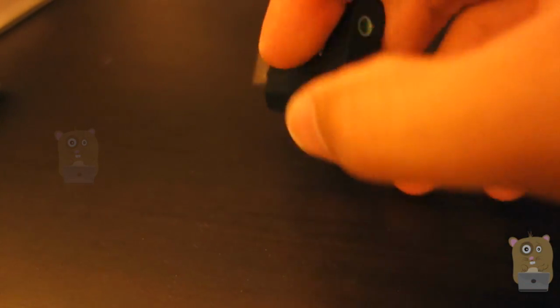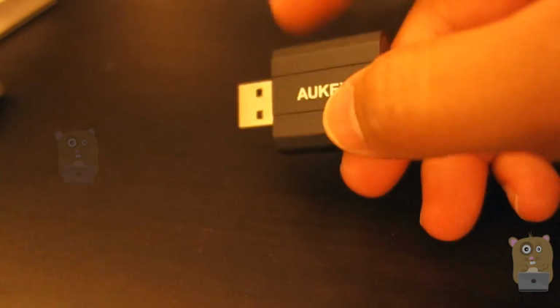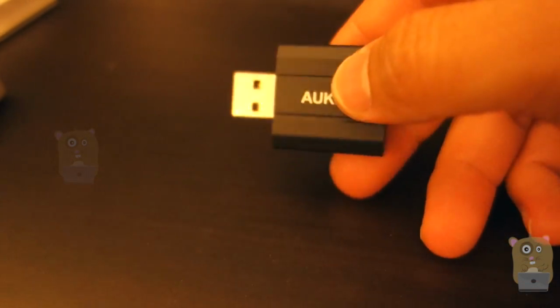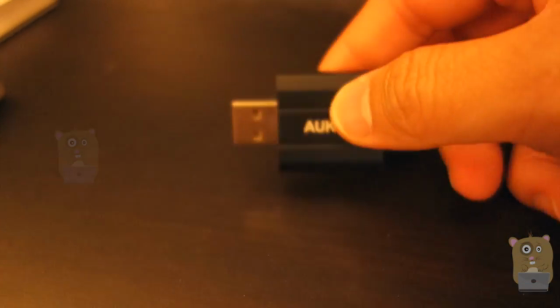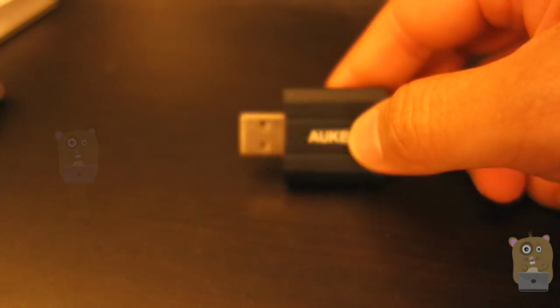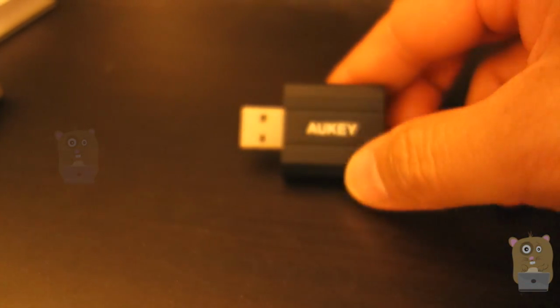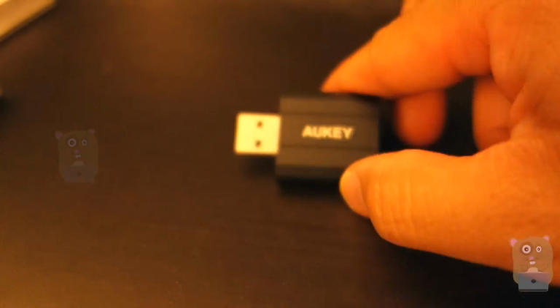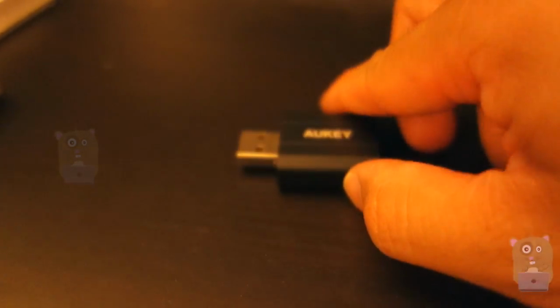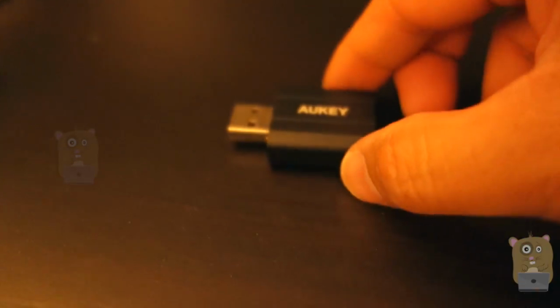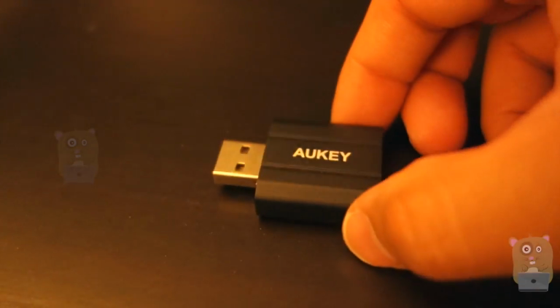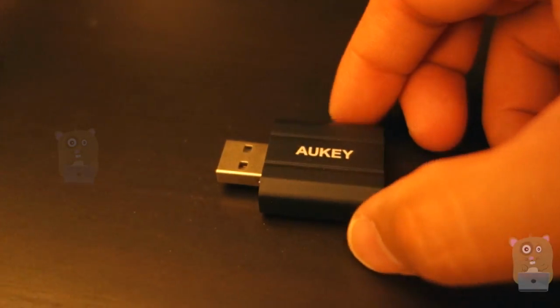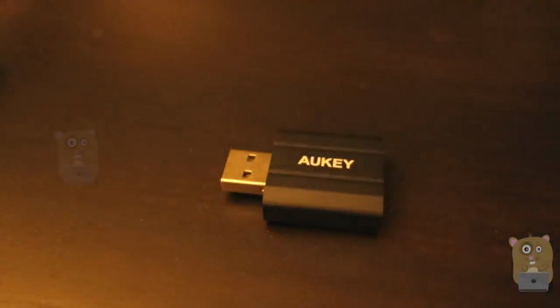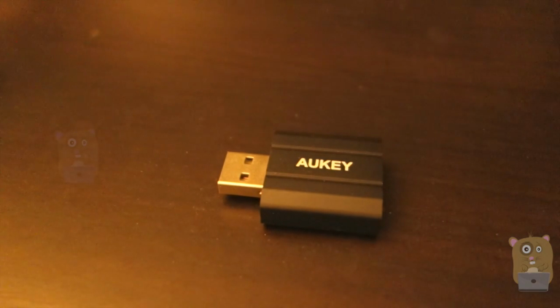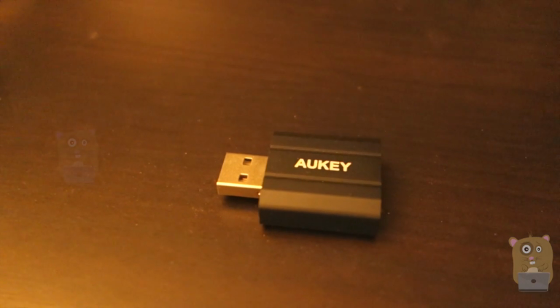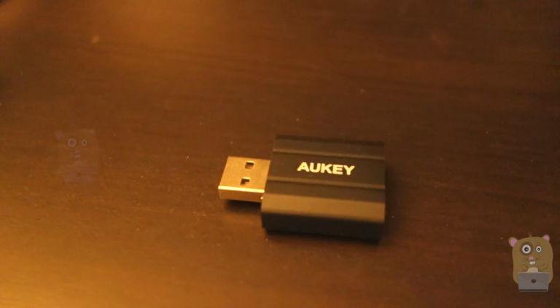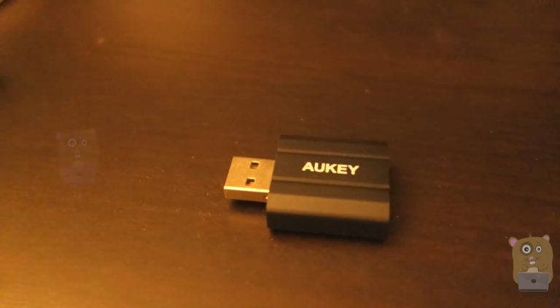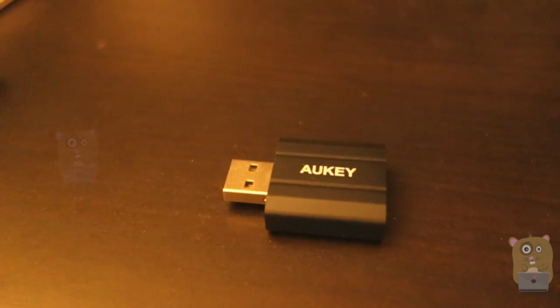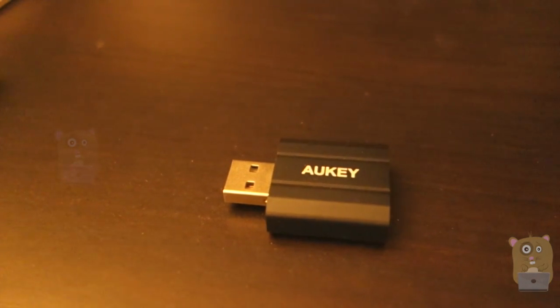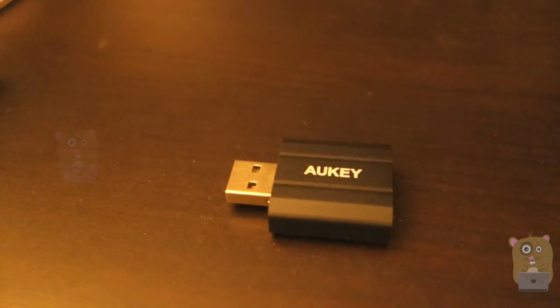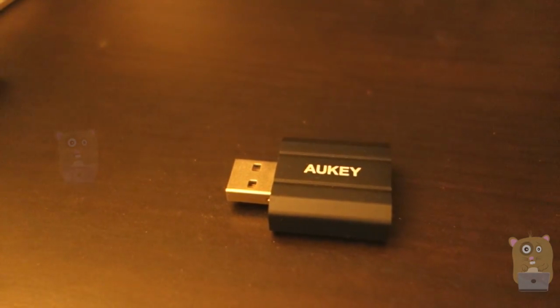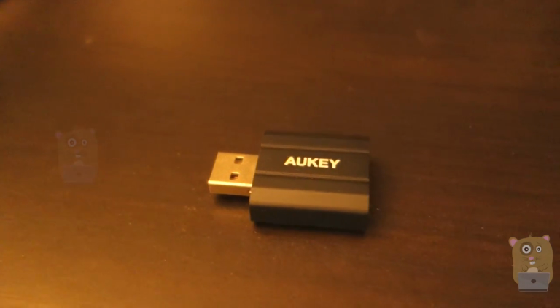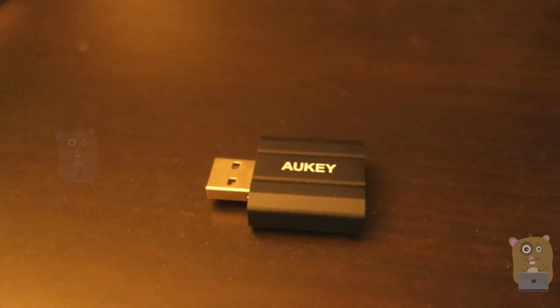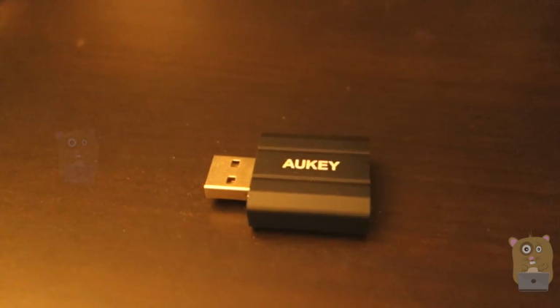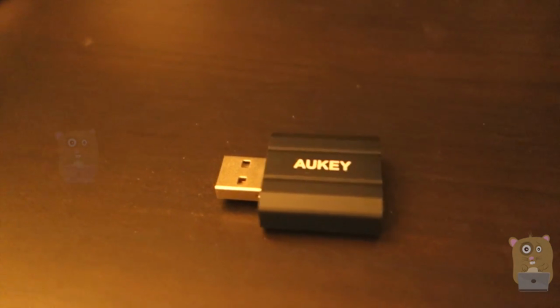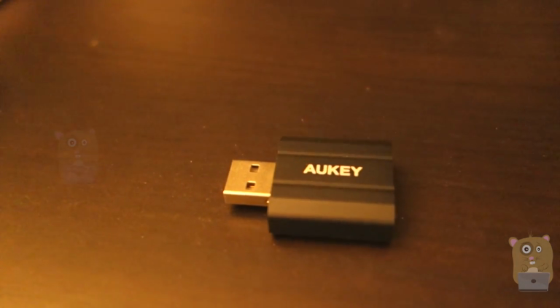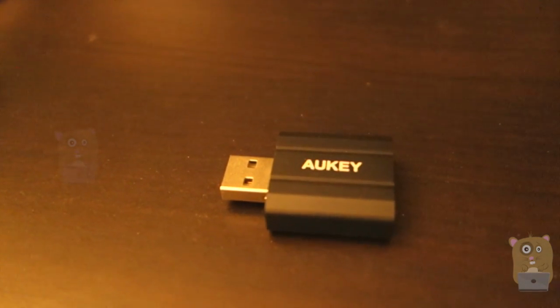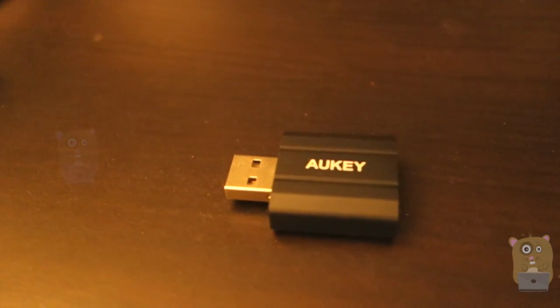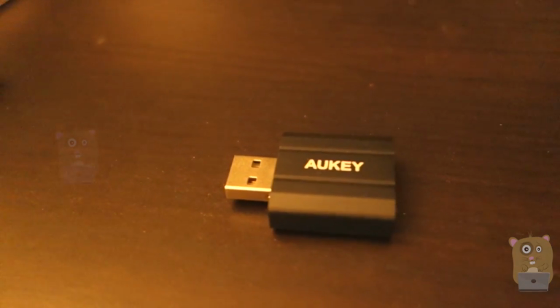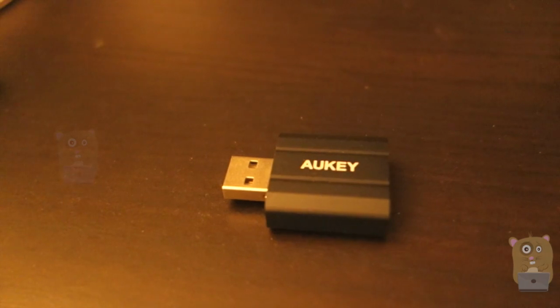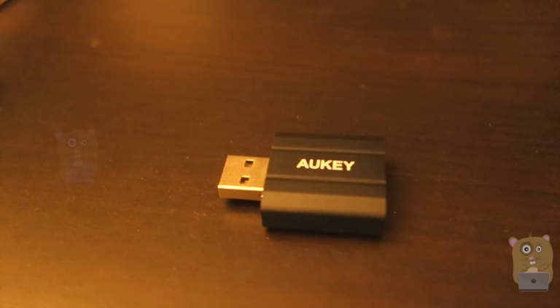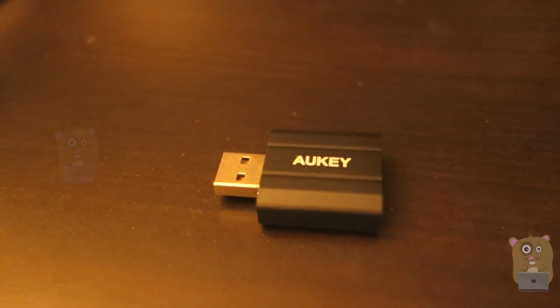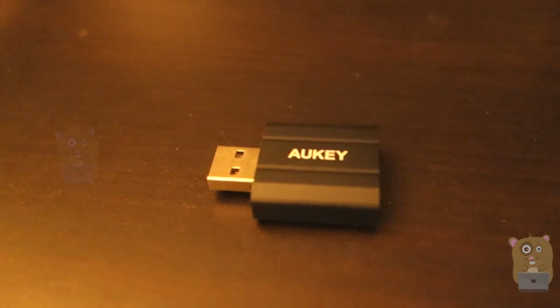This item works for both Windows and Mac. For Windows, it works on Windows XP all the way through Windows 10. On a Mac, what I tested on was OS 10.11.6.